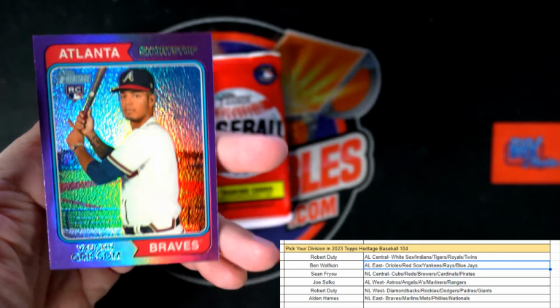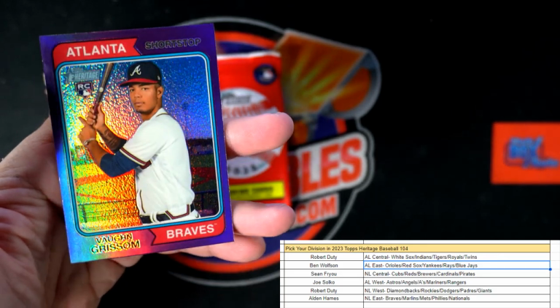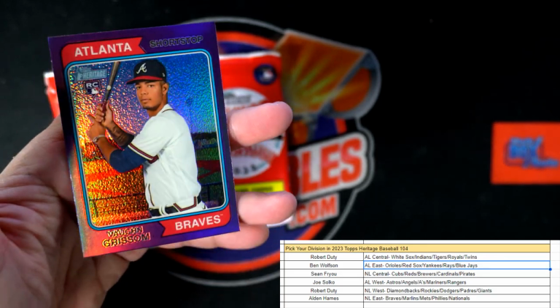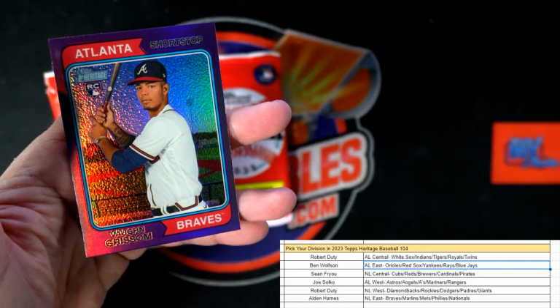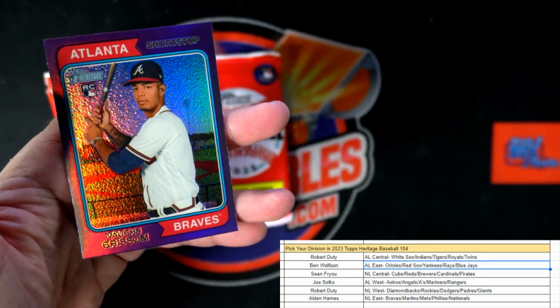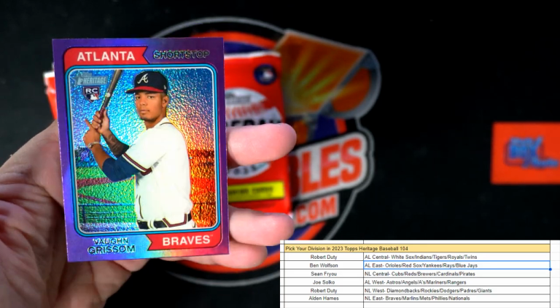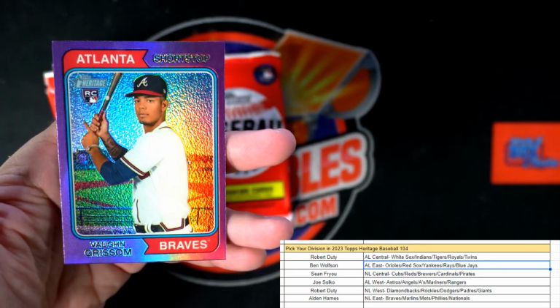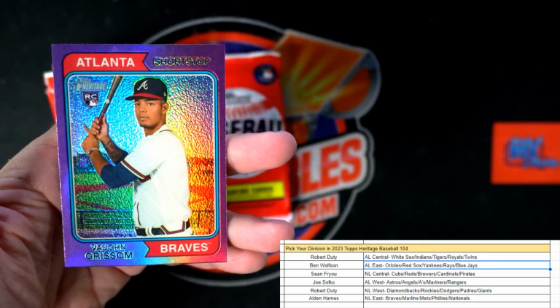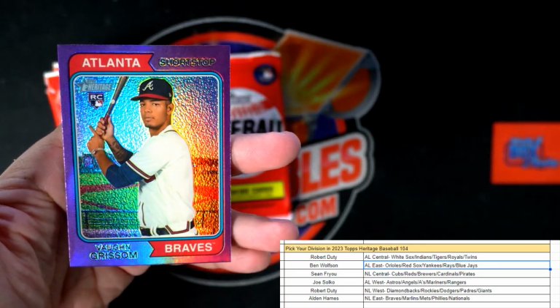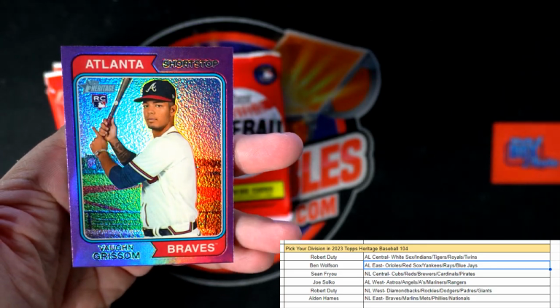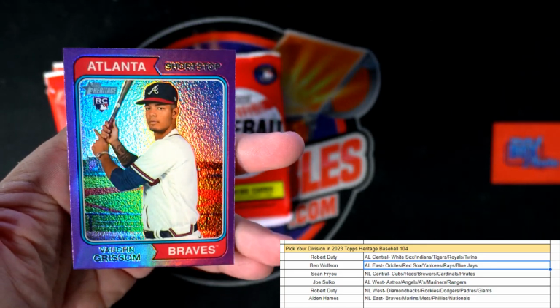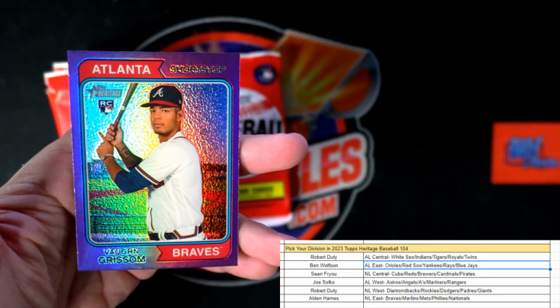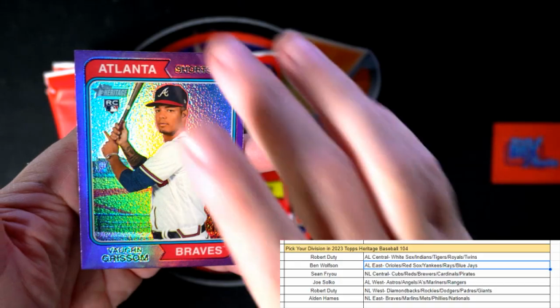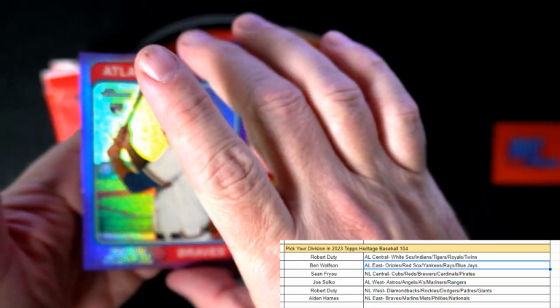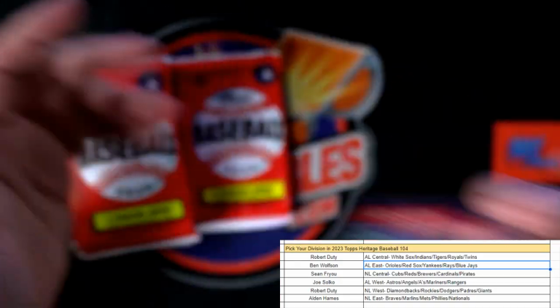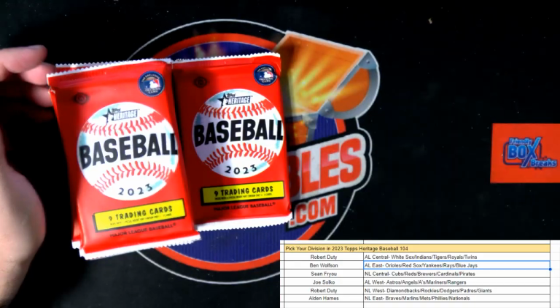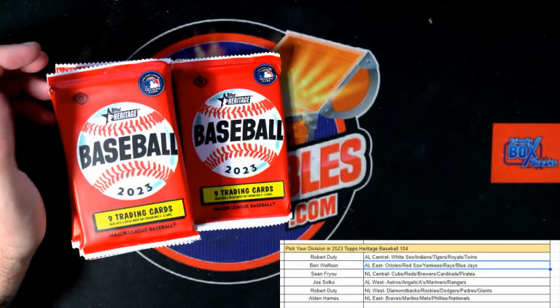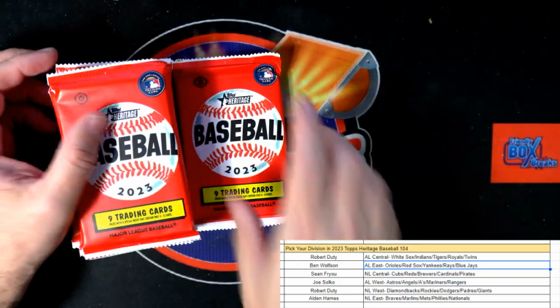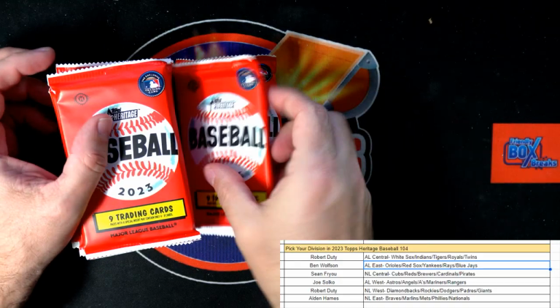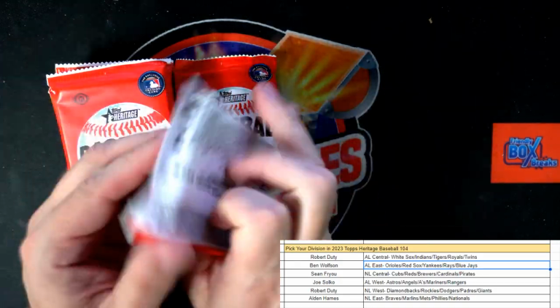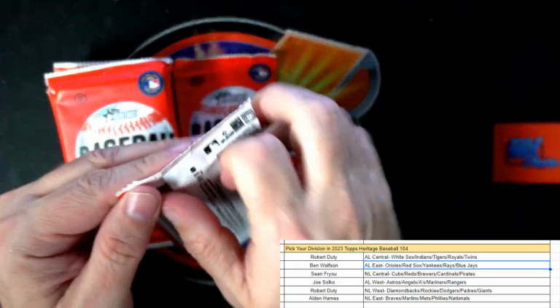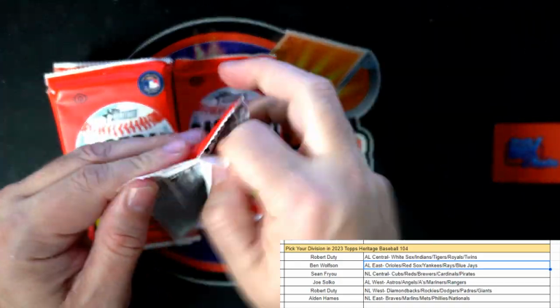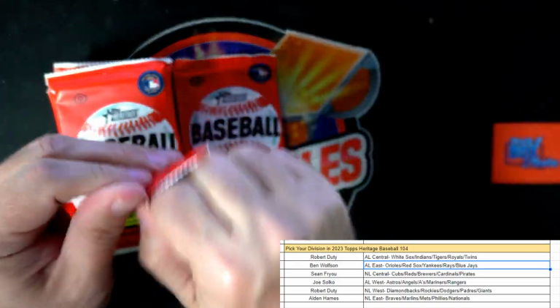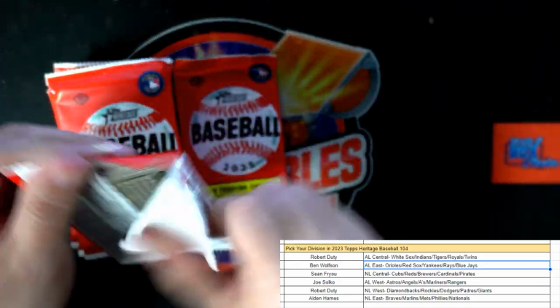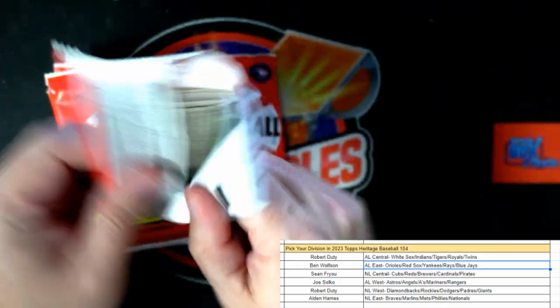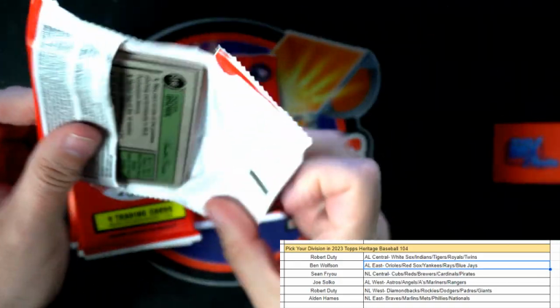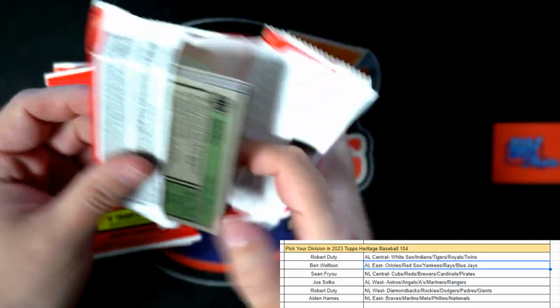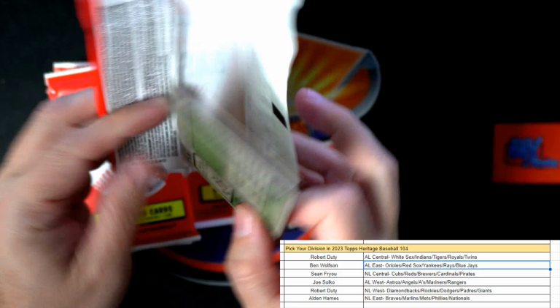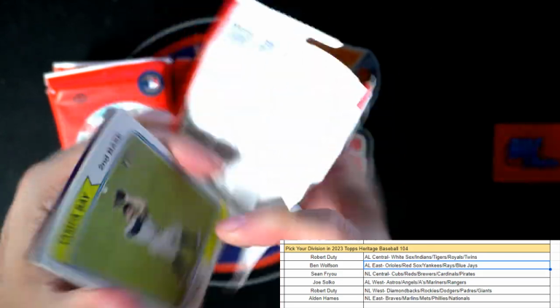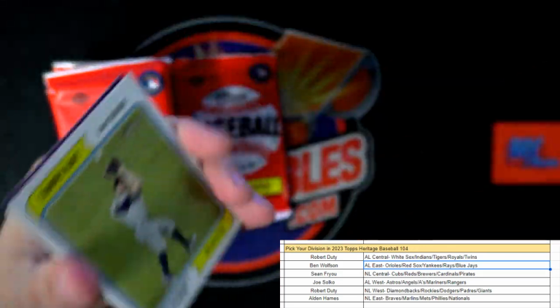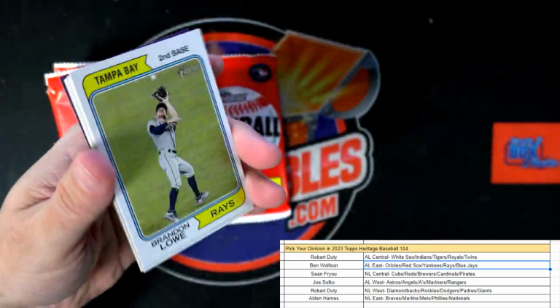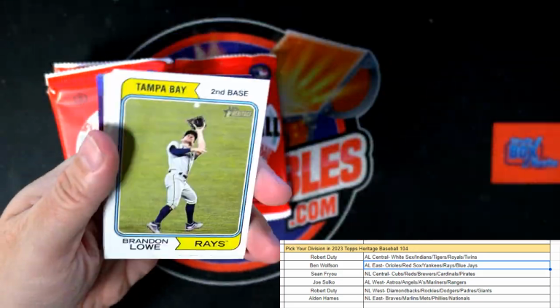Von Grissom rookie card — another Braves purple going out to Alden. A lot of Braves purples in here!